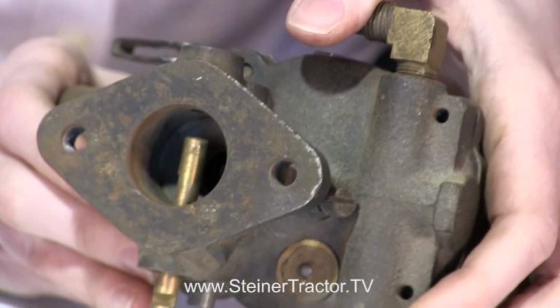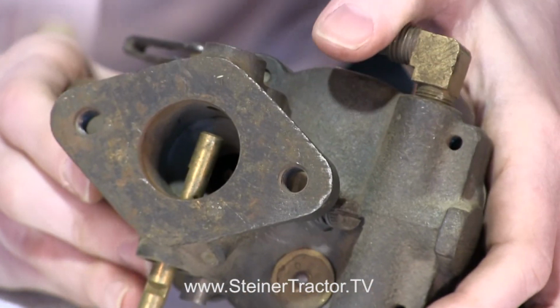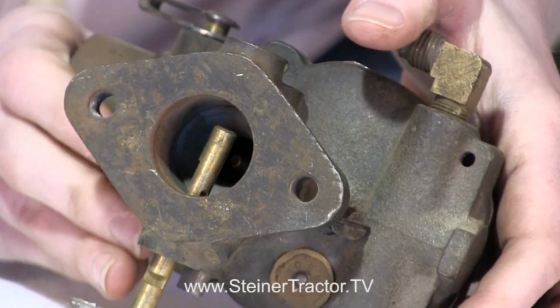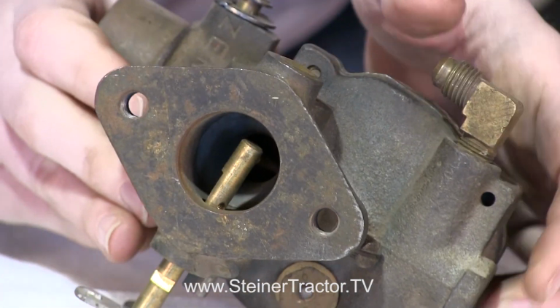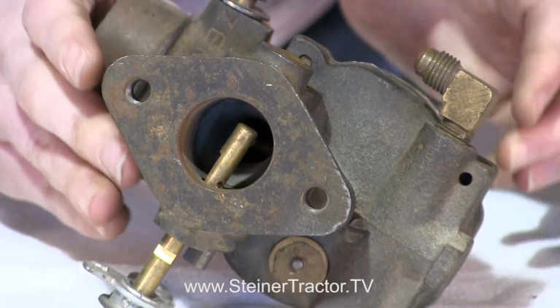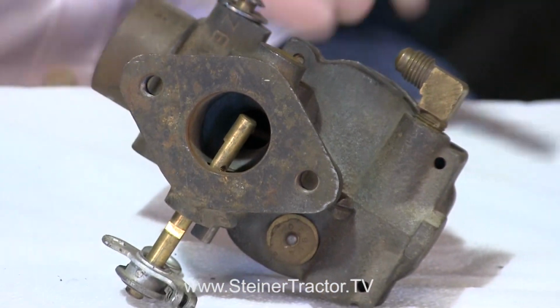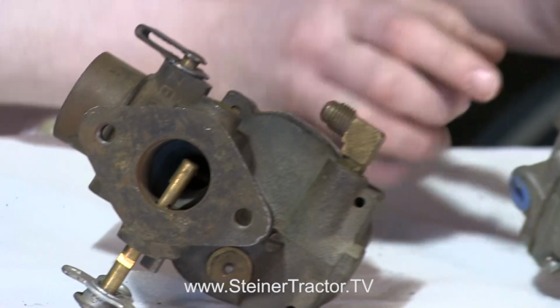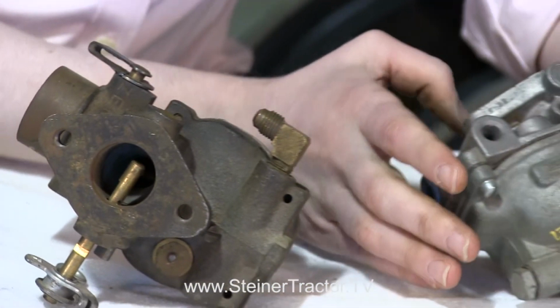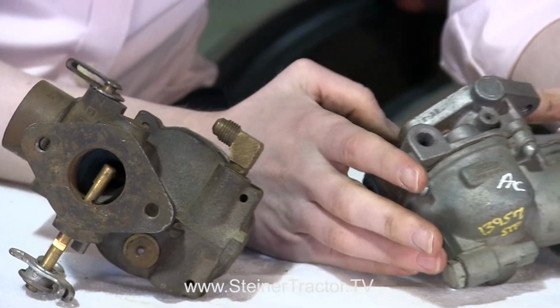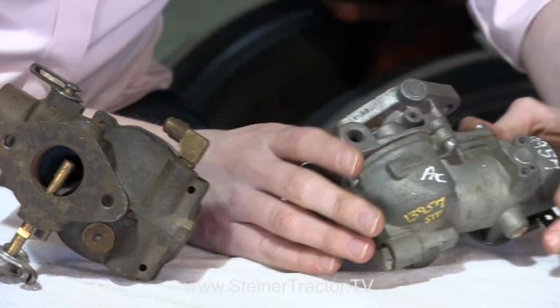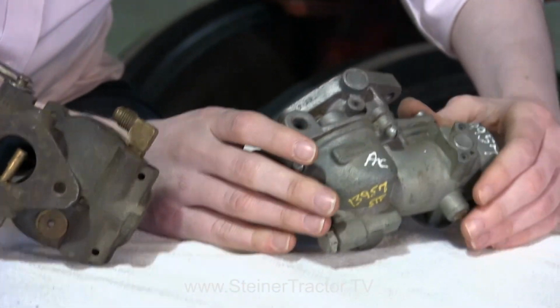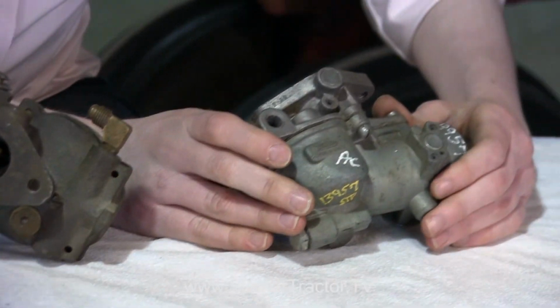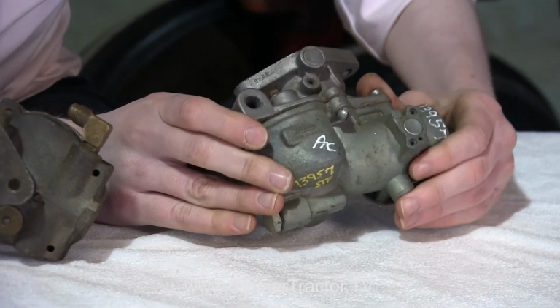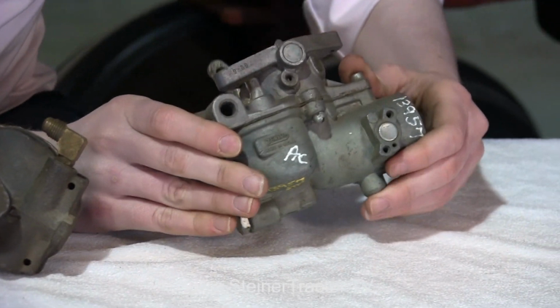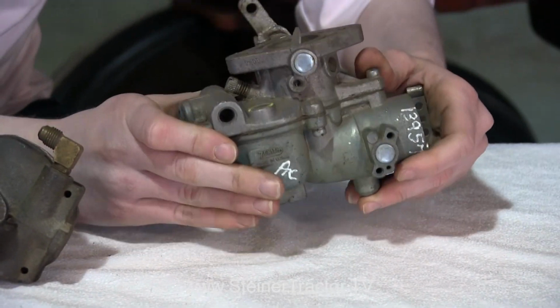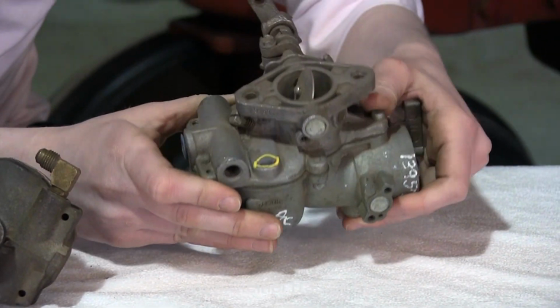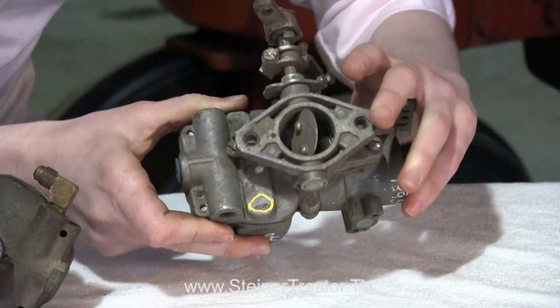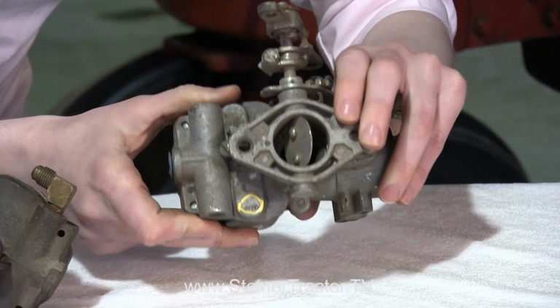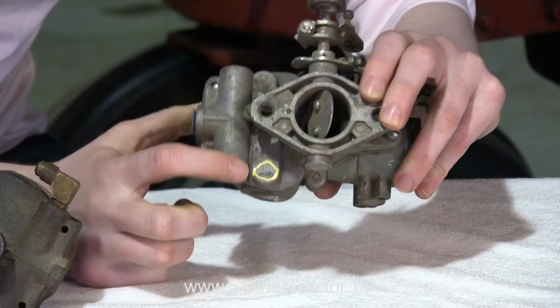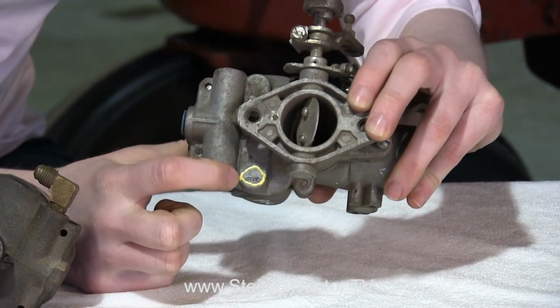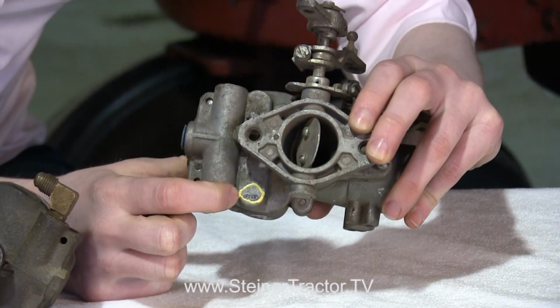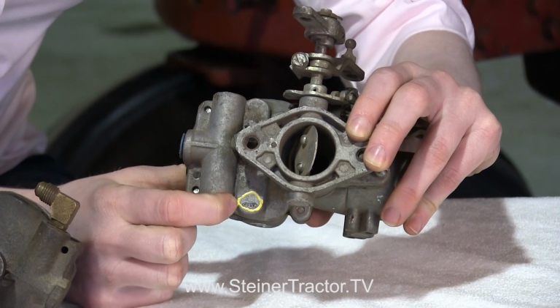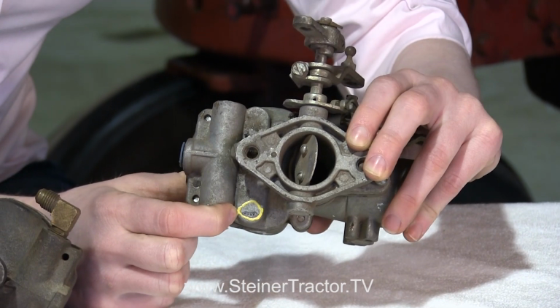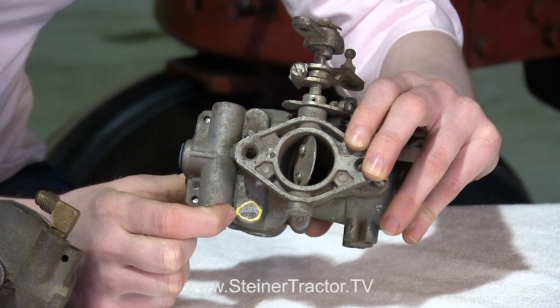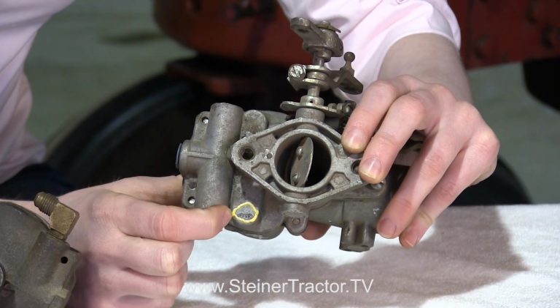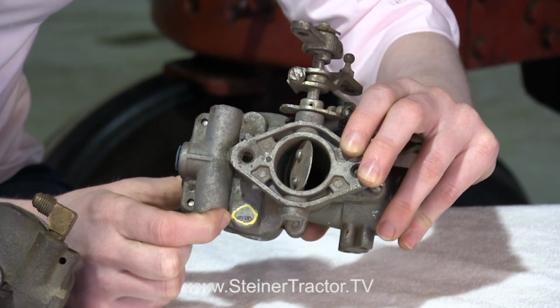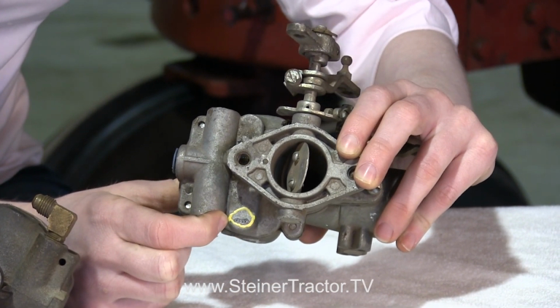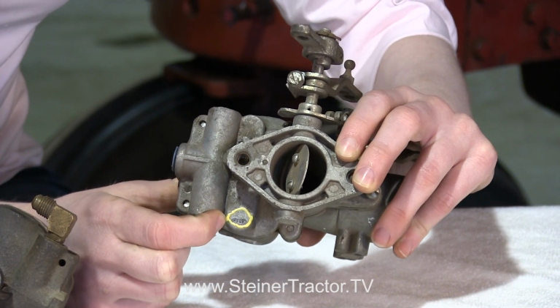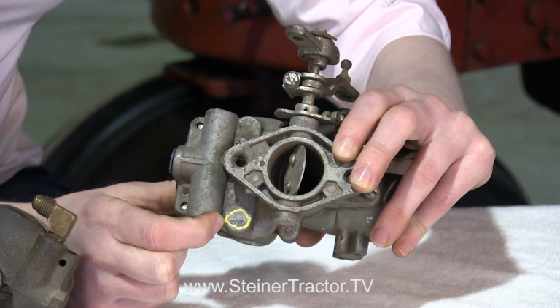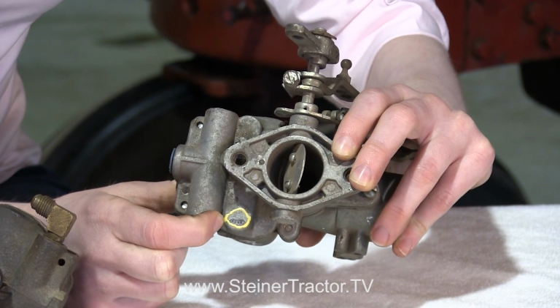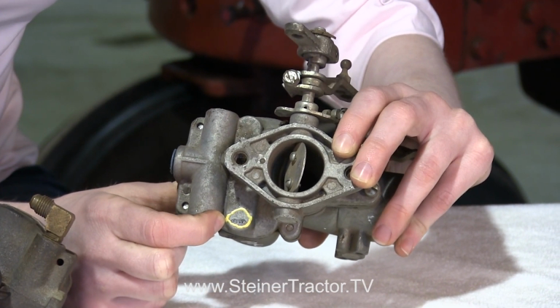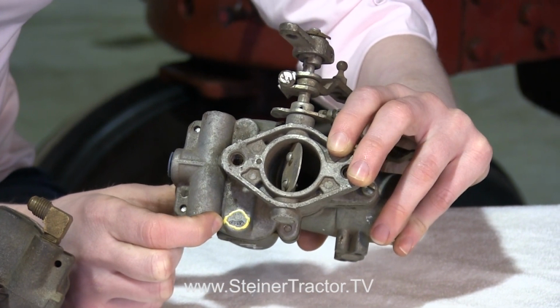That's a Zenith carburetor. And lastly here's an aftermarket replacement Zenith carburetor. You'll see right up here on top there are small numbers — those are the identifying numbers for this carburetor.